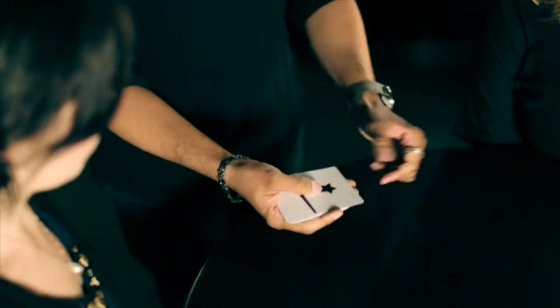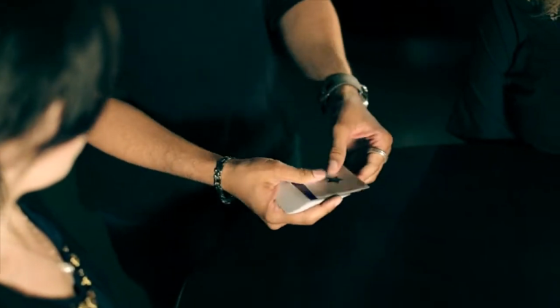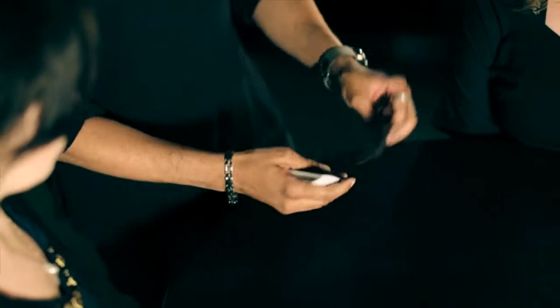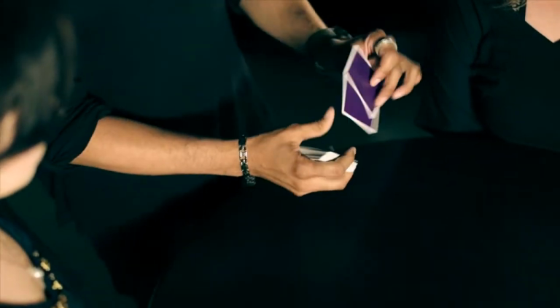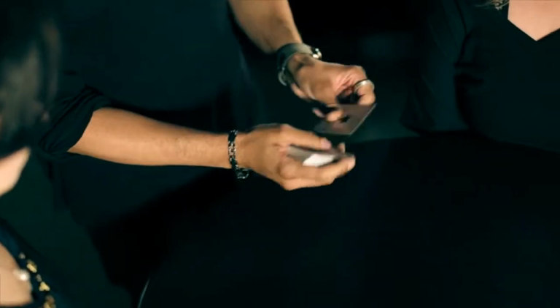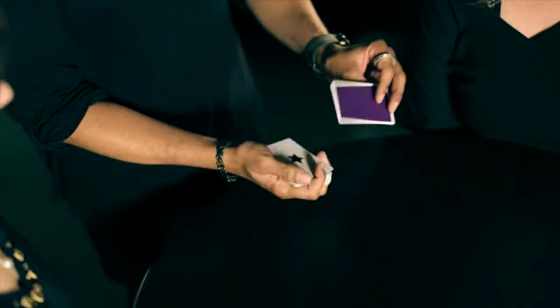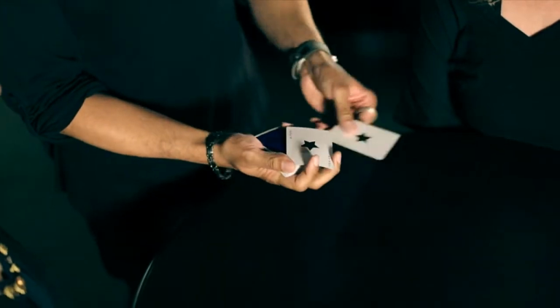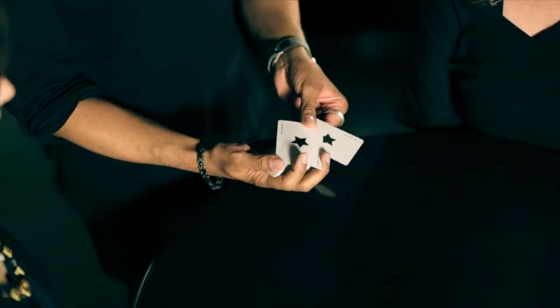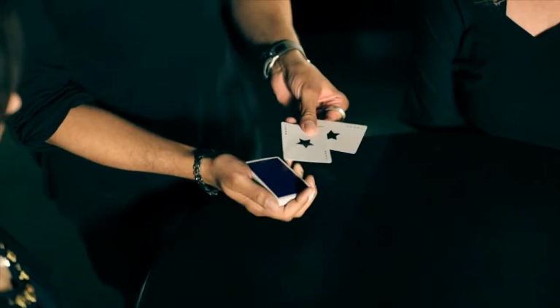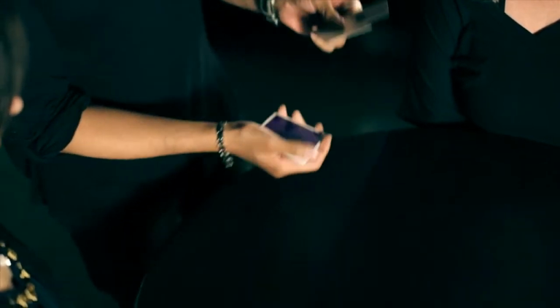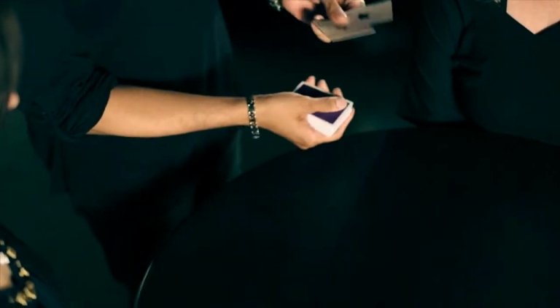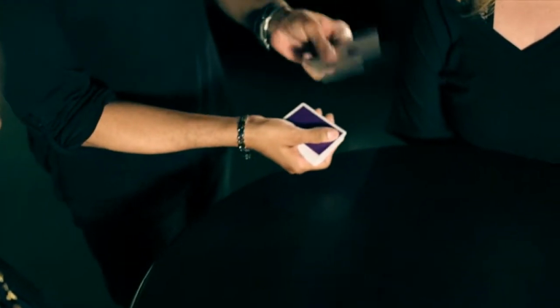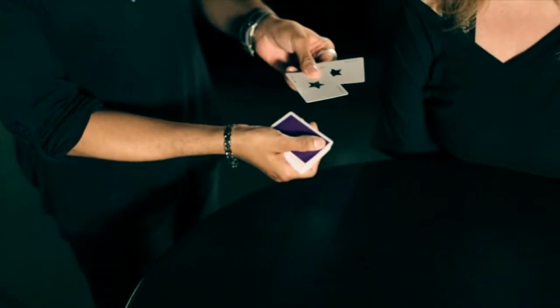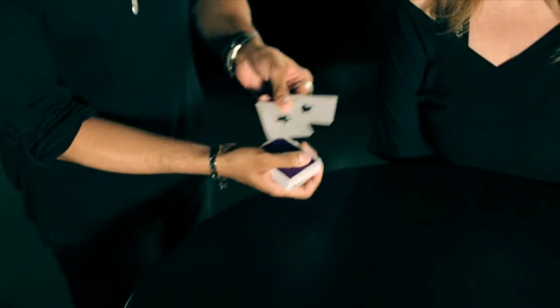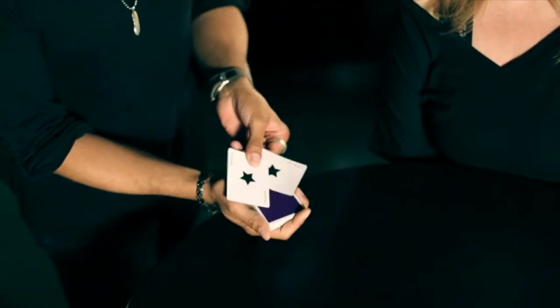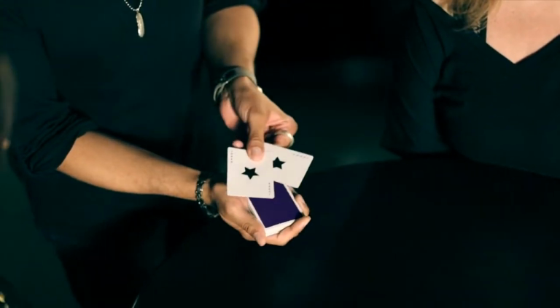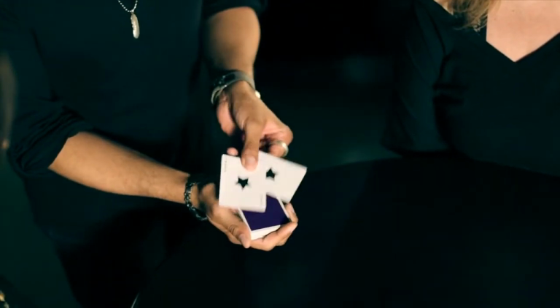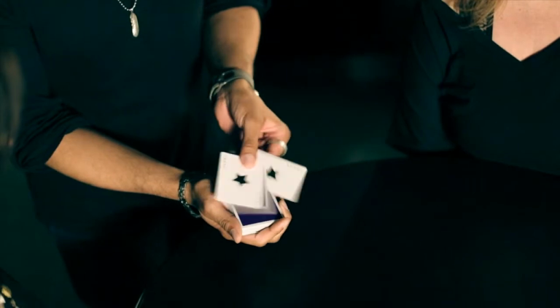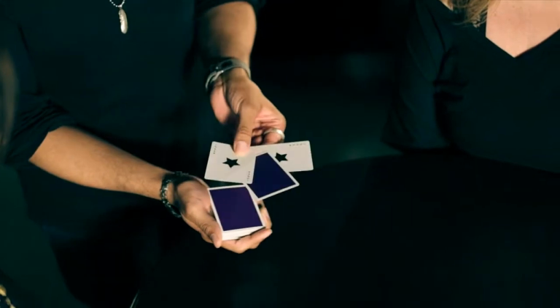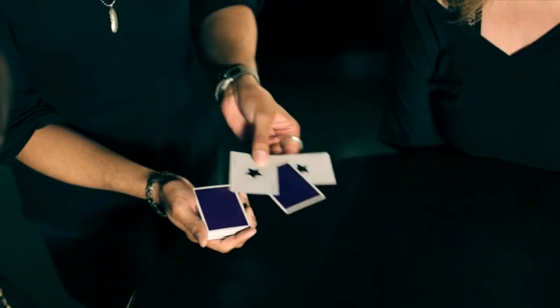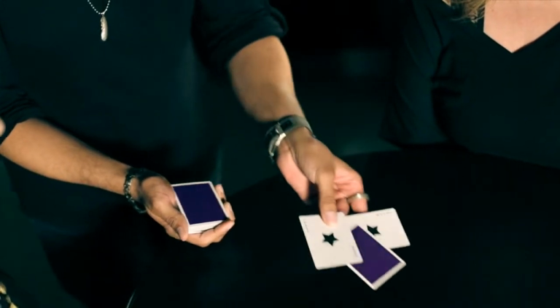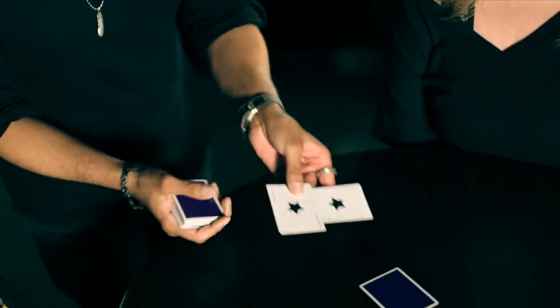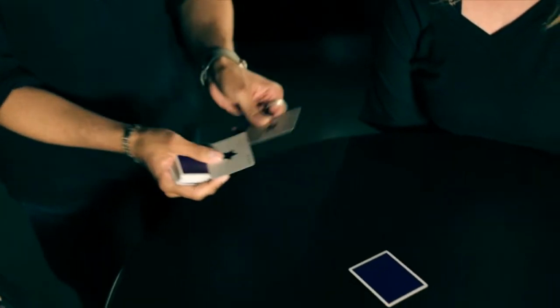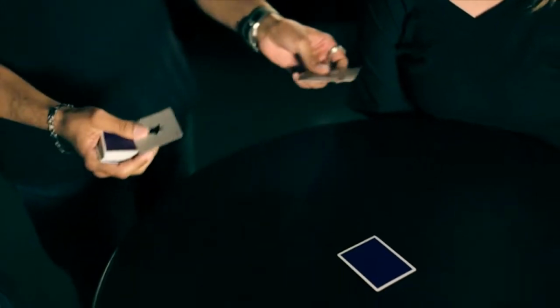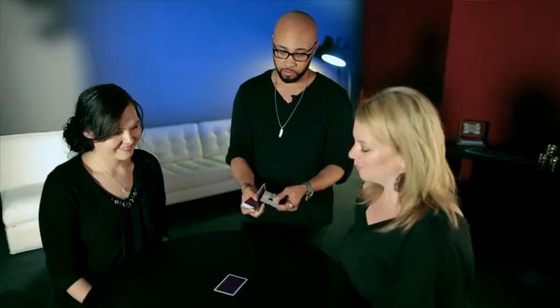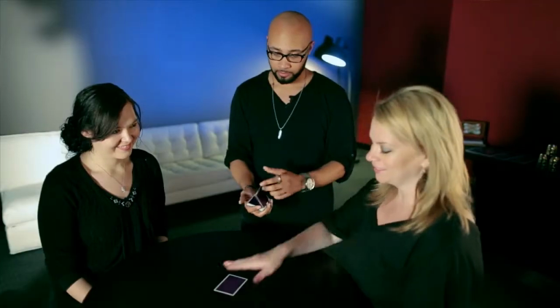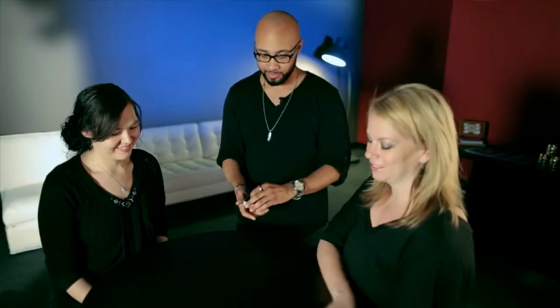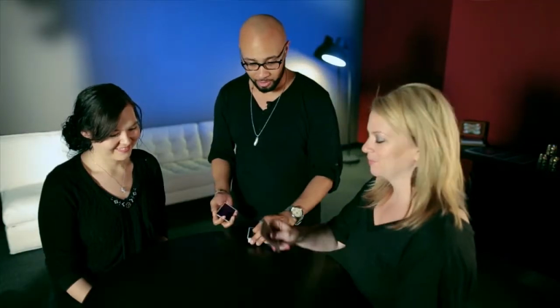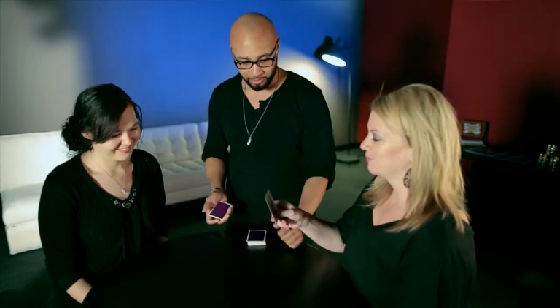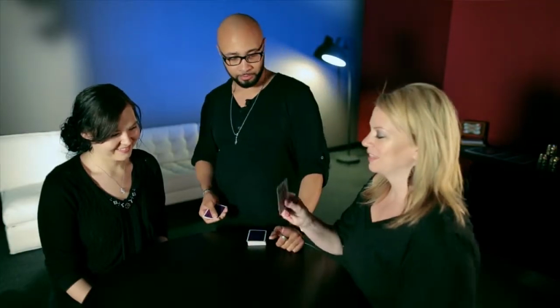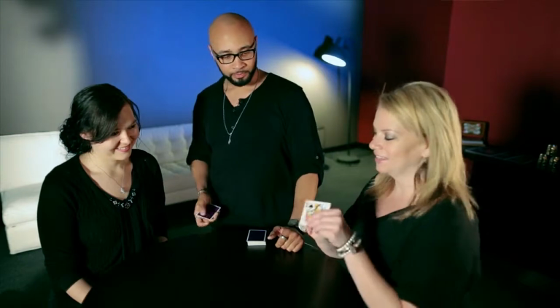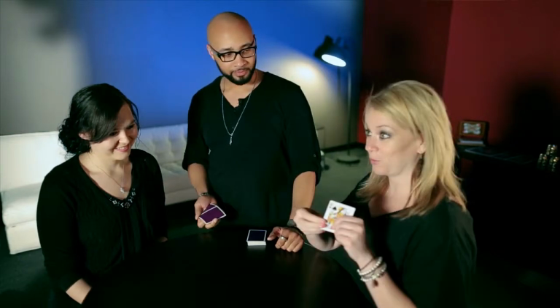Now the two jokers are going to help me find the queen. It's going to happen on the count of three. One, two, three. You can take a look. Oh my goodness — isn't that kind of weird? It's great.